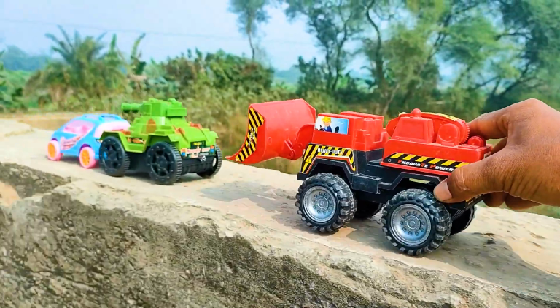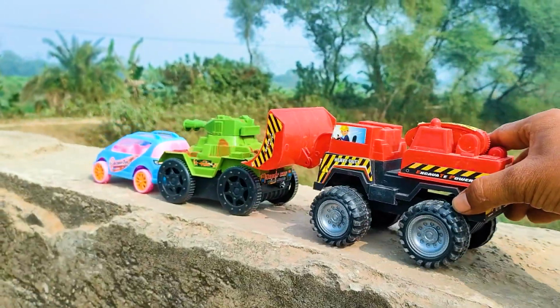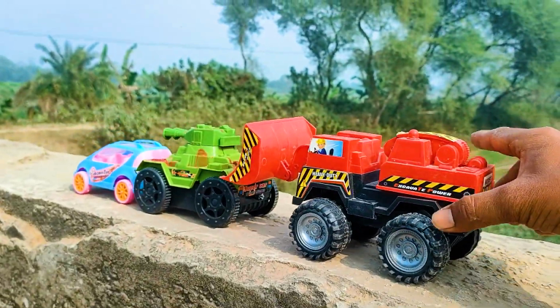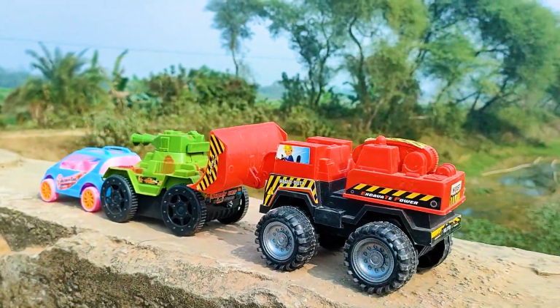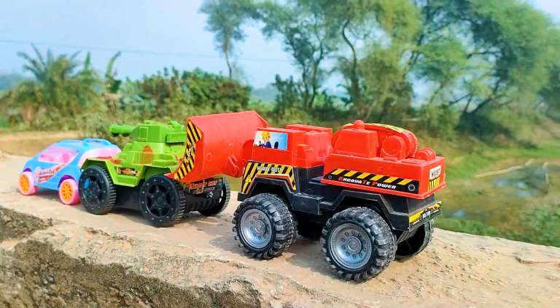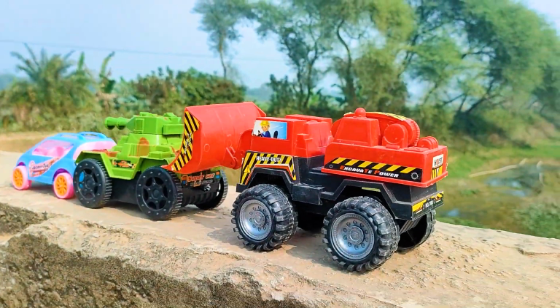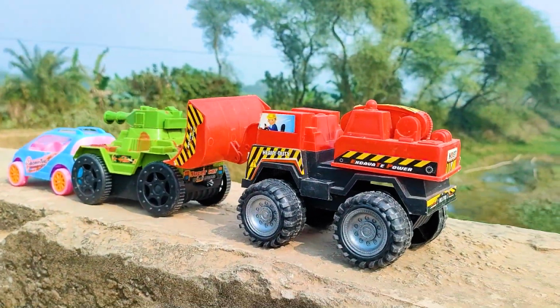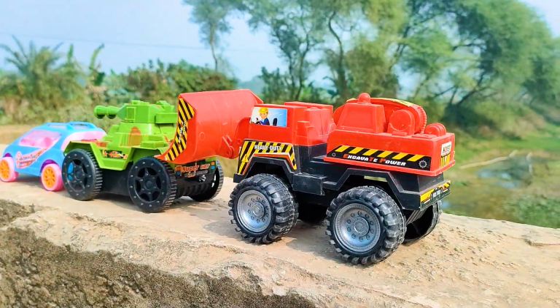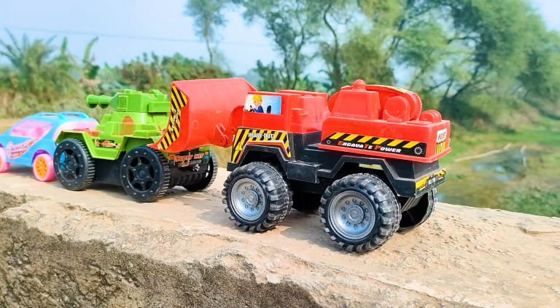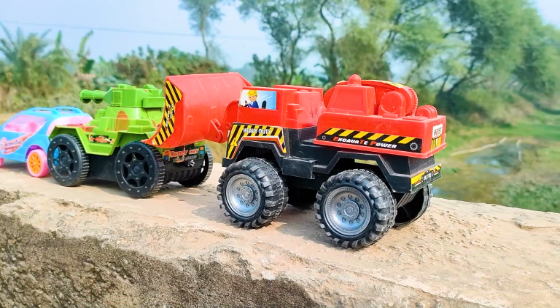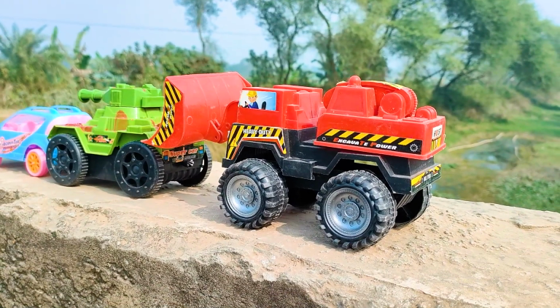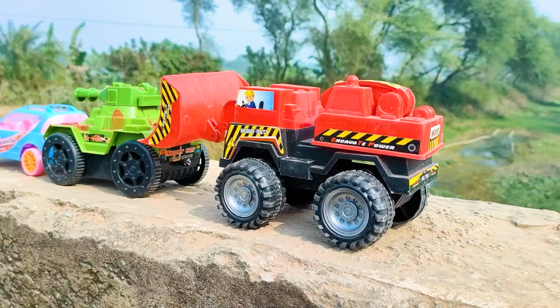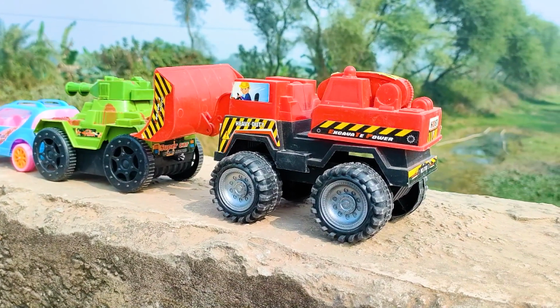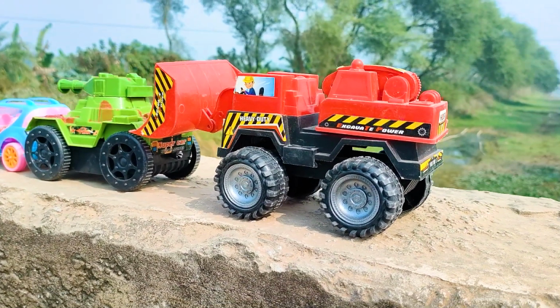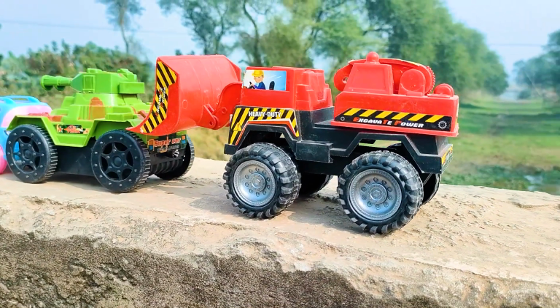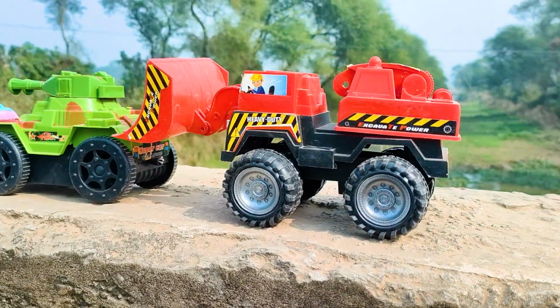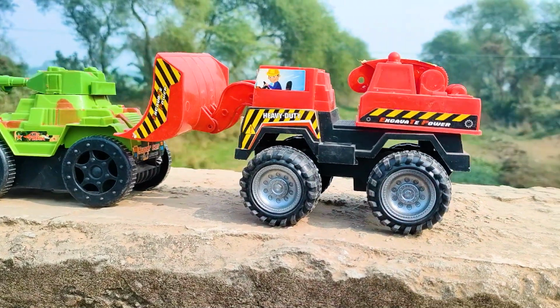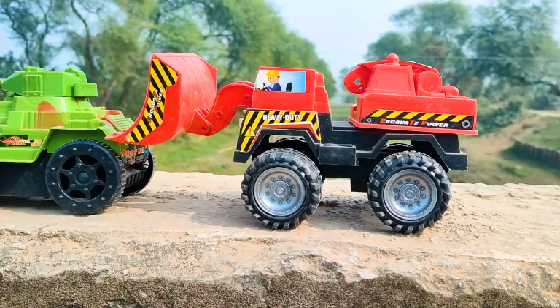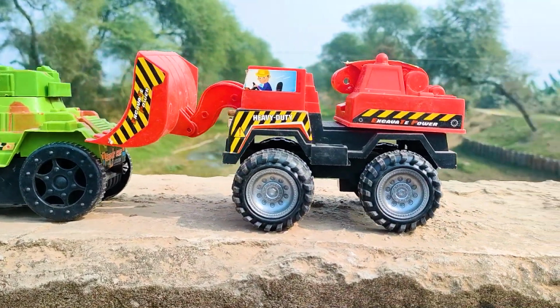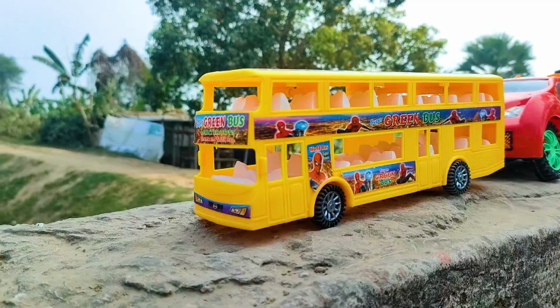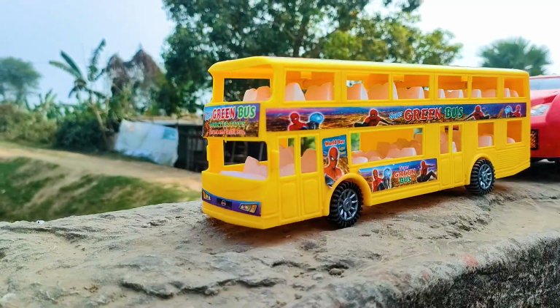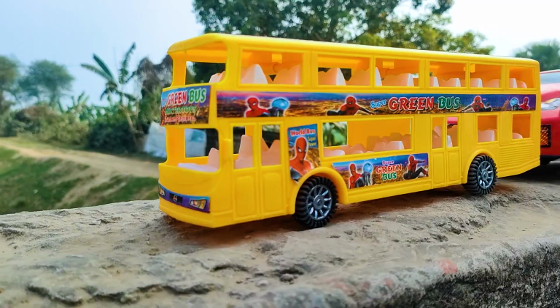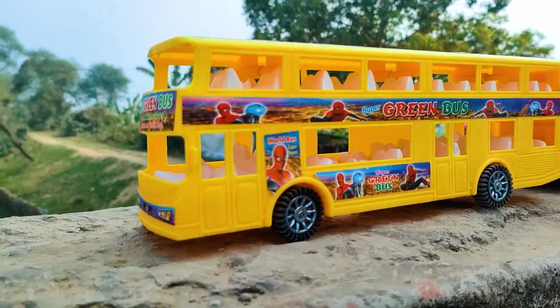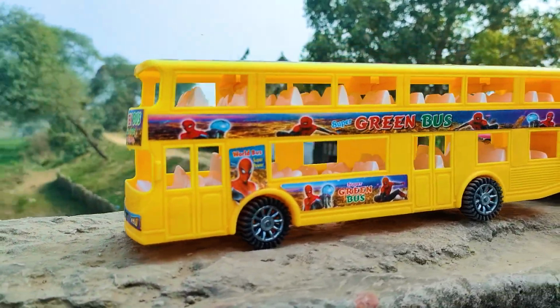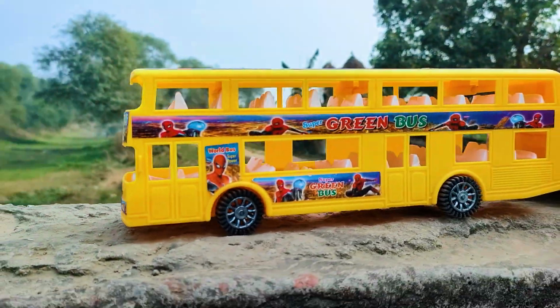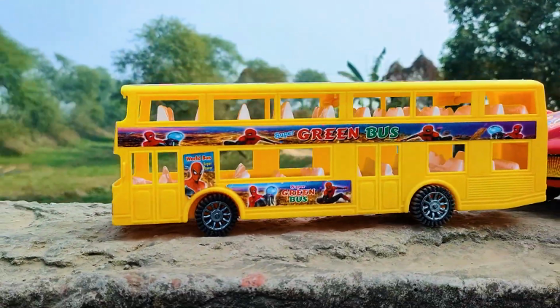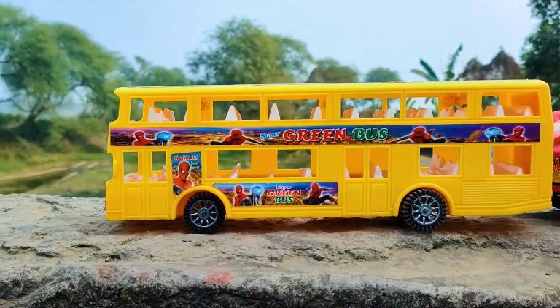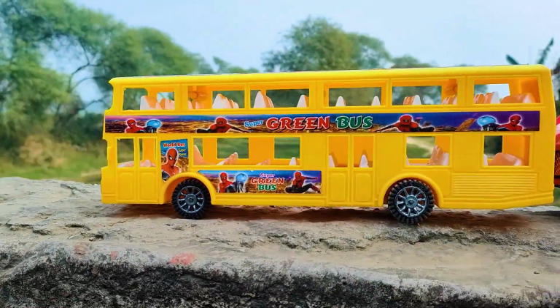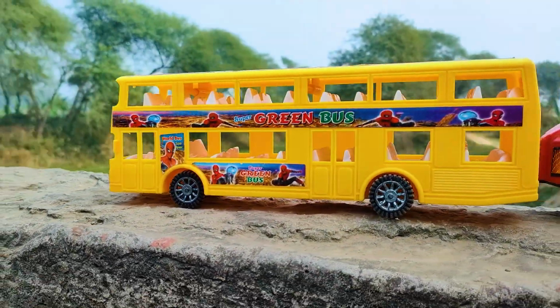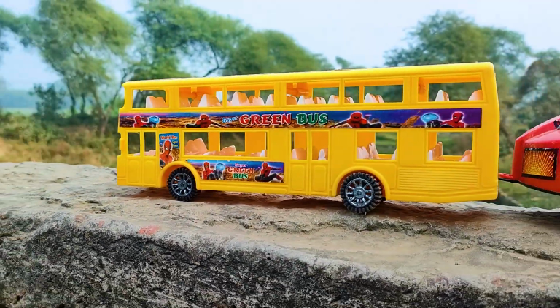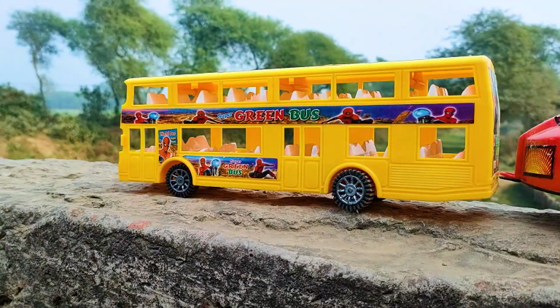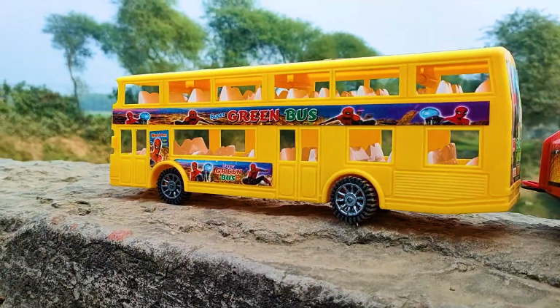Wow friends, I parked here this loader. This one is a red and black color combination. Next, this one is a green company double decker bus, so I will try this one.